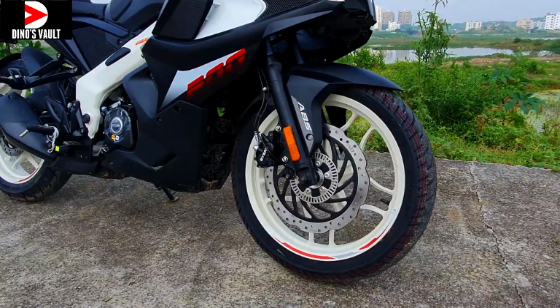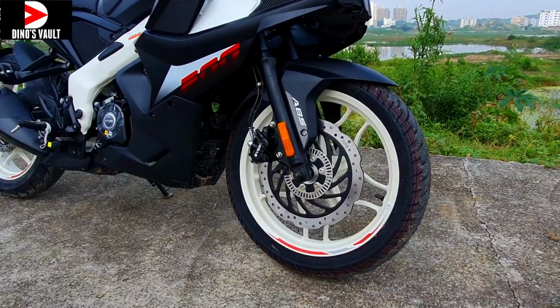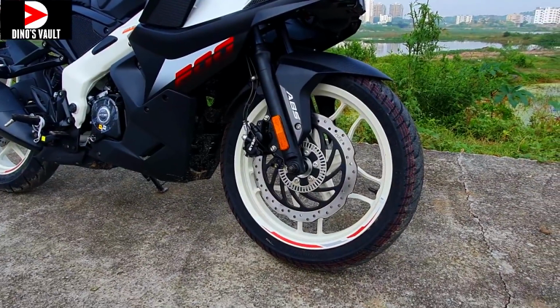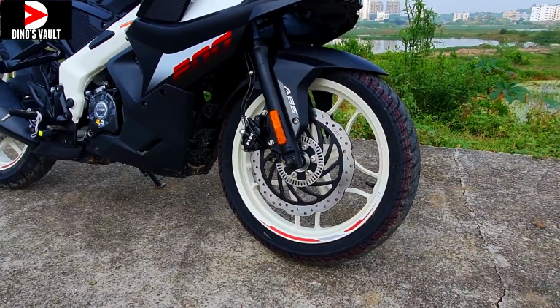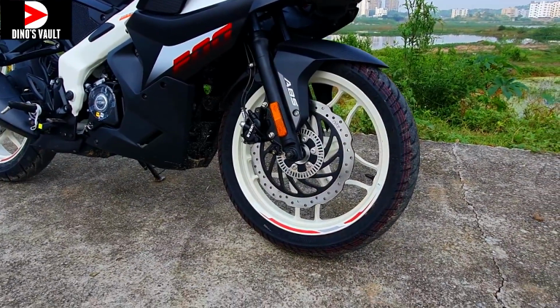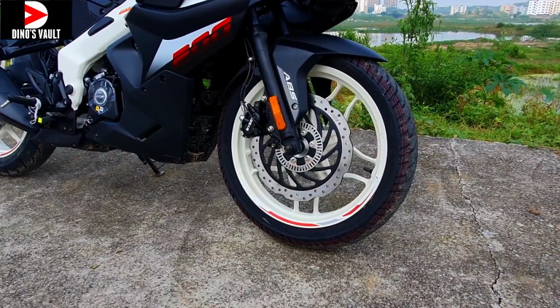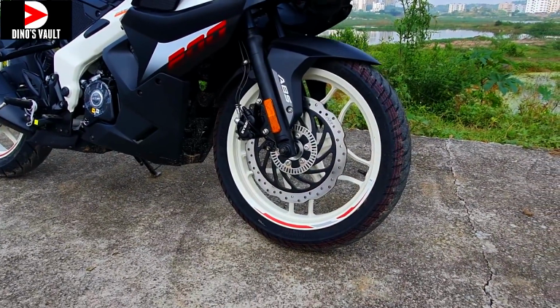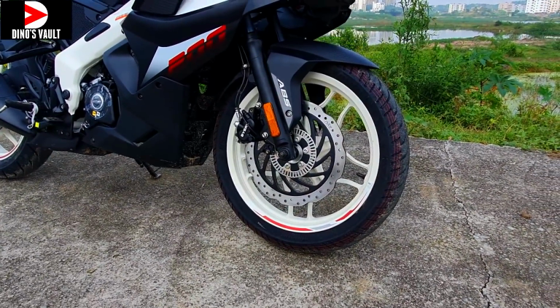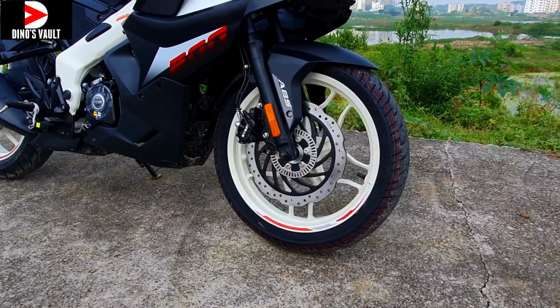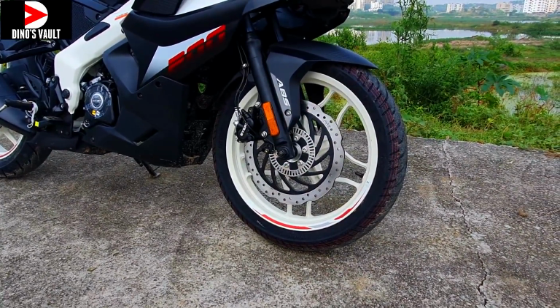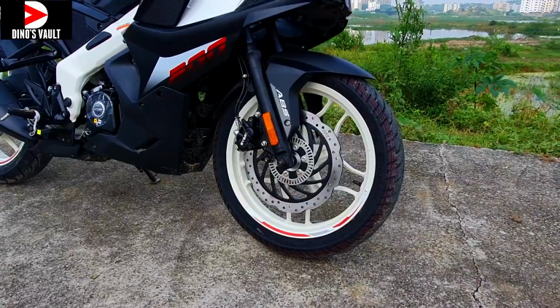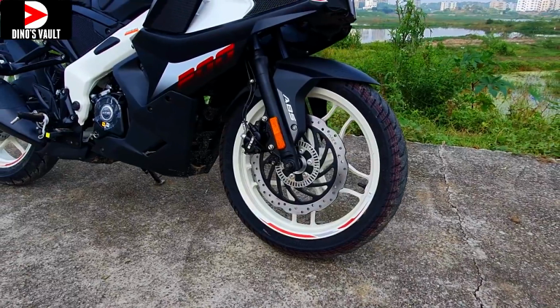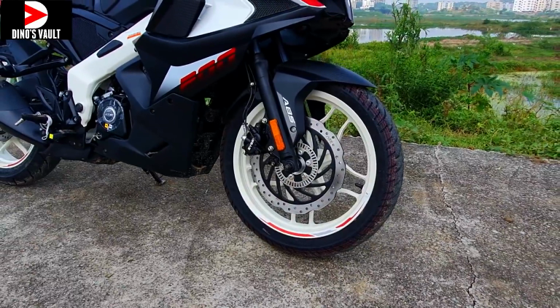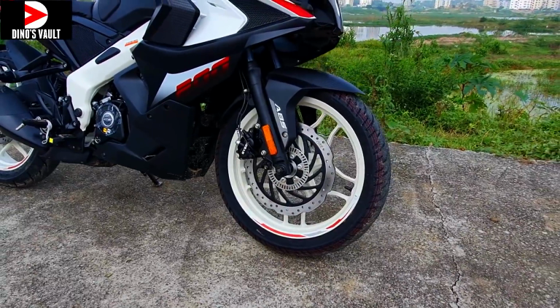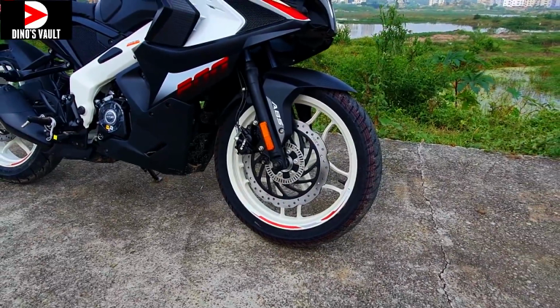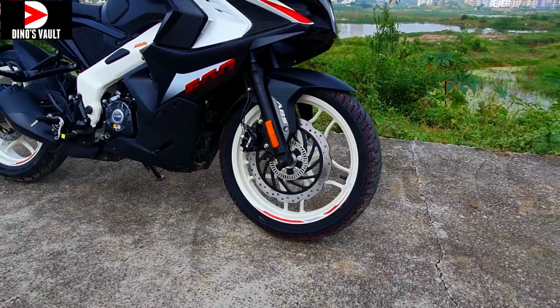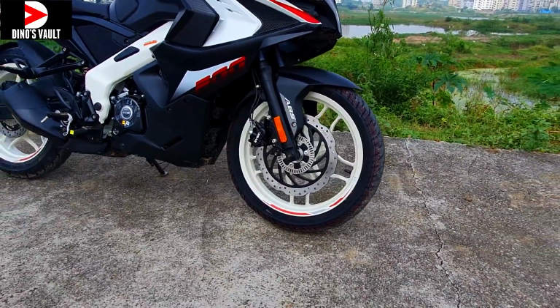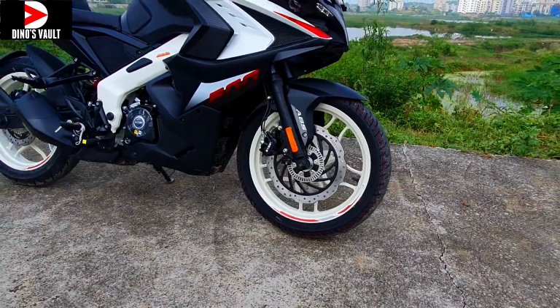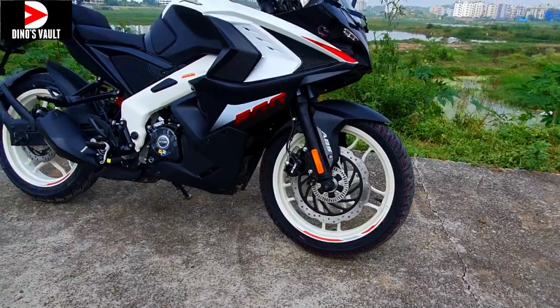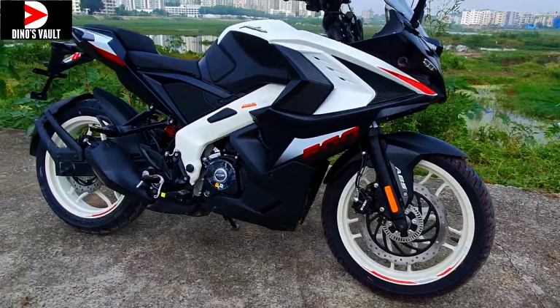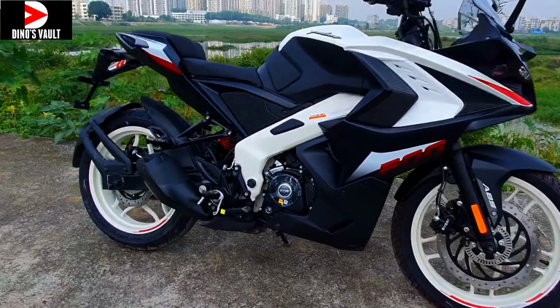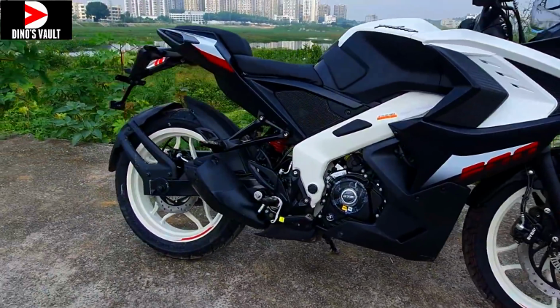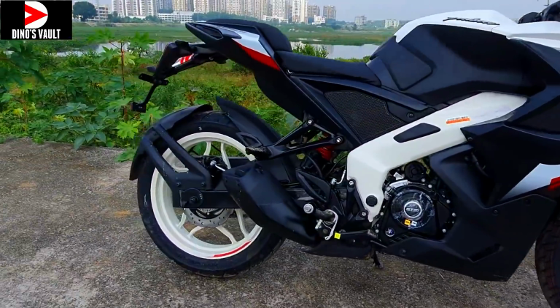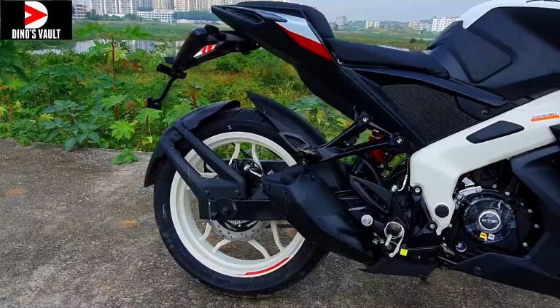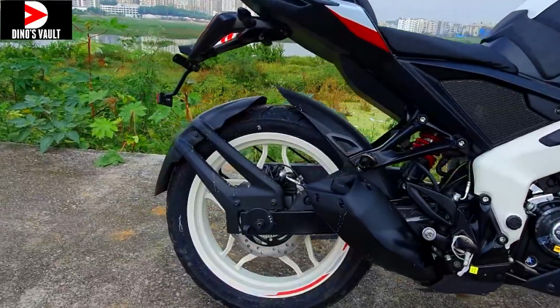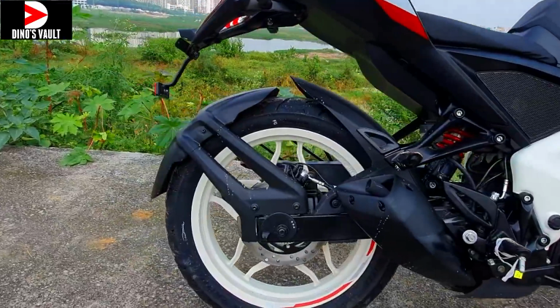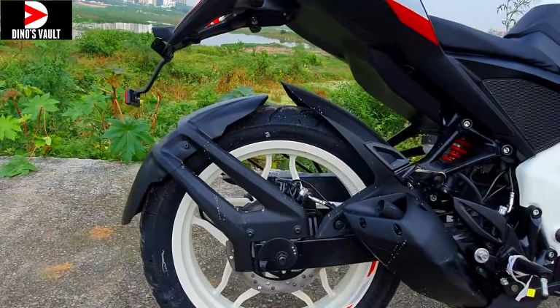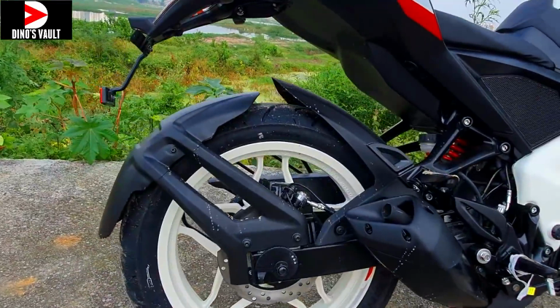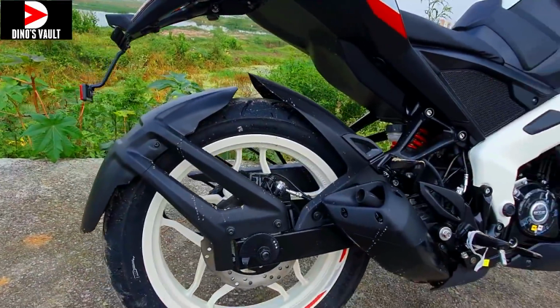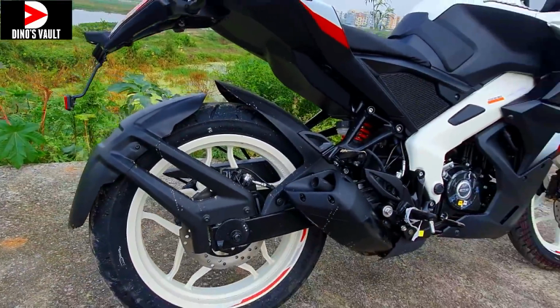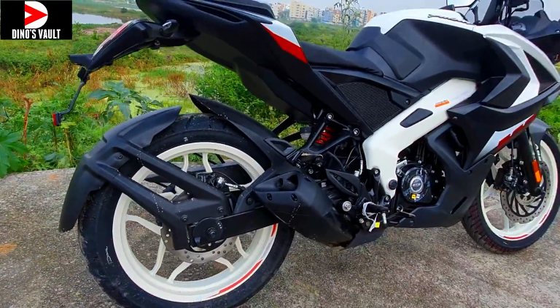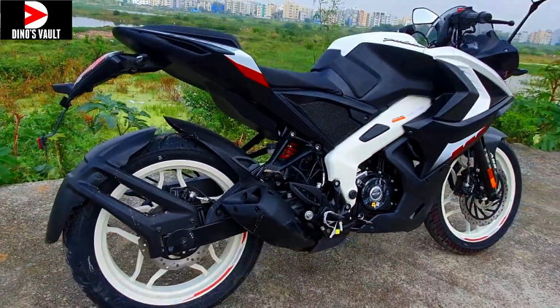This has been launched on the occasion of the upcoming festive season. You get a massive 300mm petal disc up front and a 230mm petal disc at the back. We do get dual channel ABS as standard.